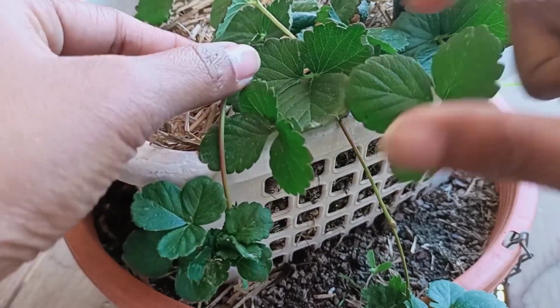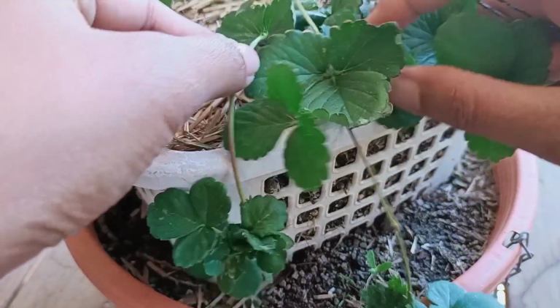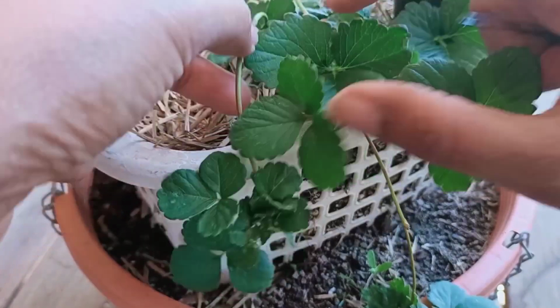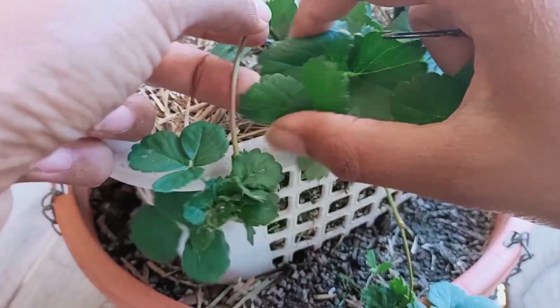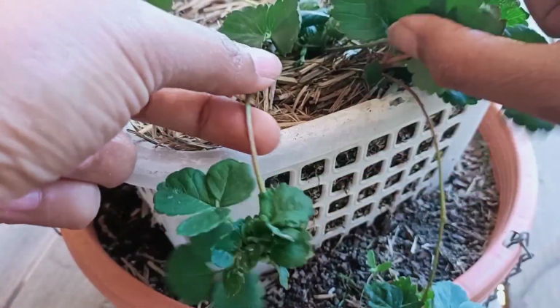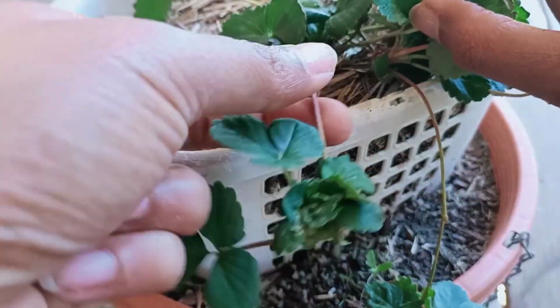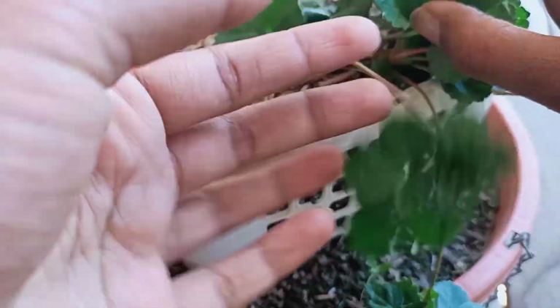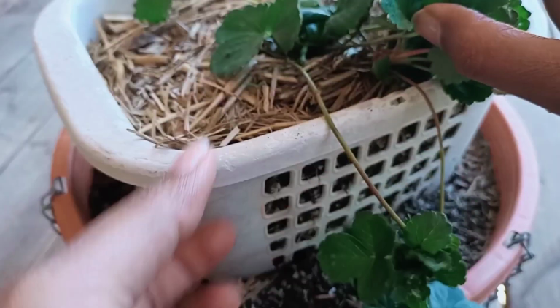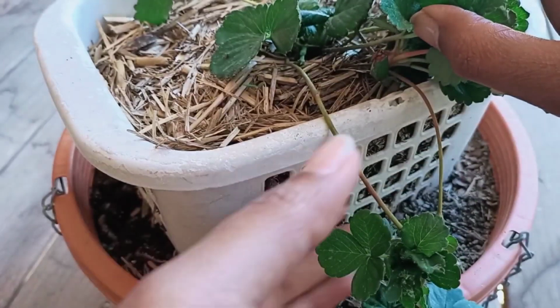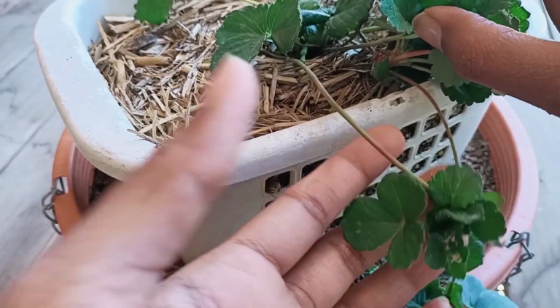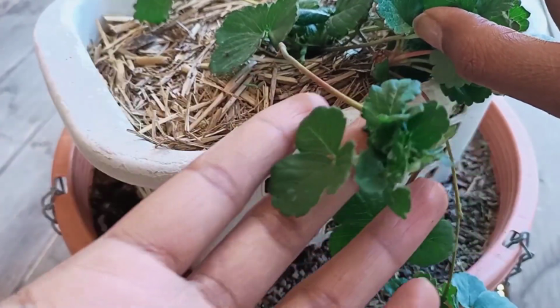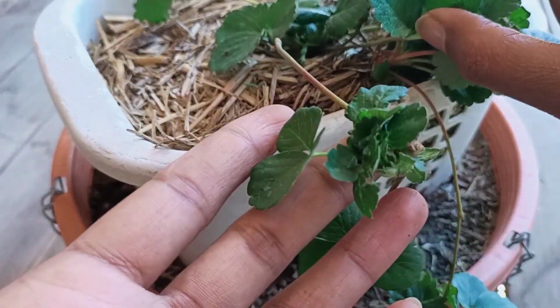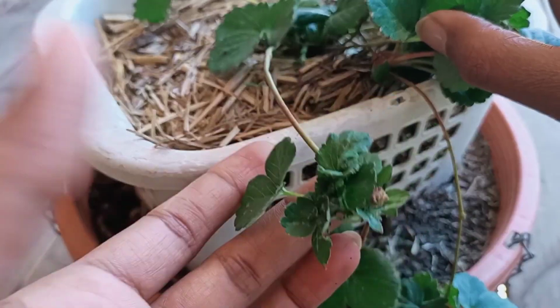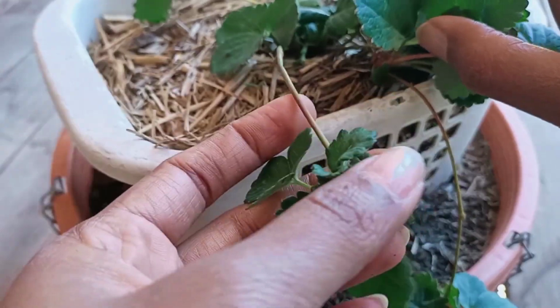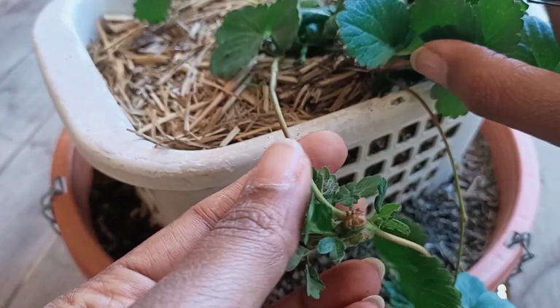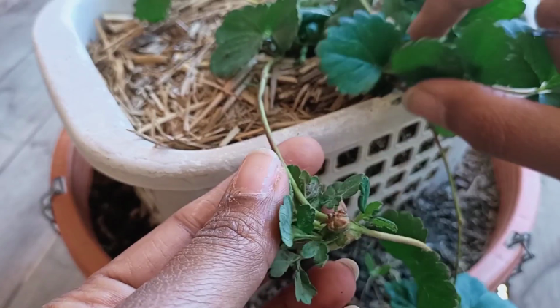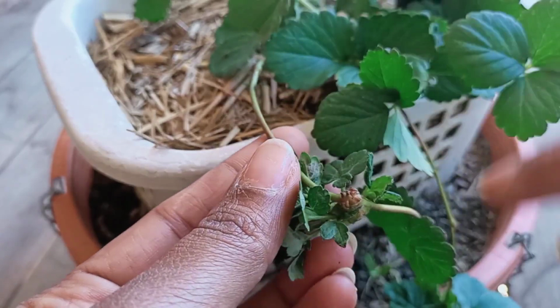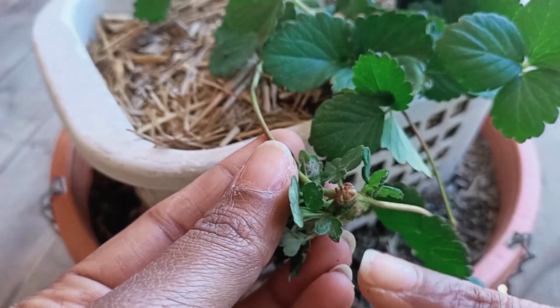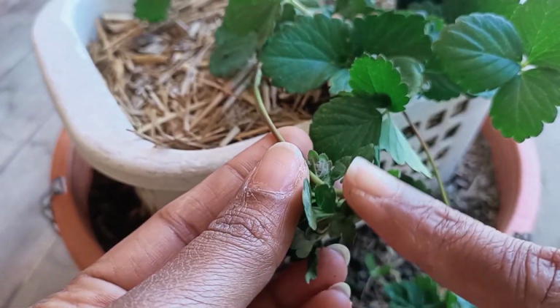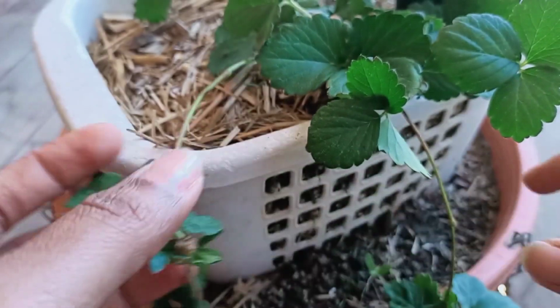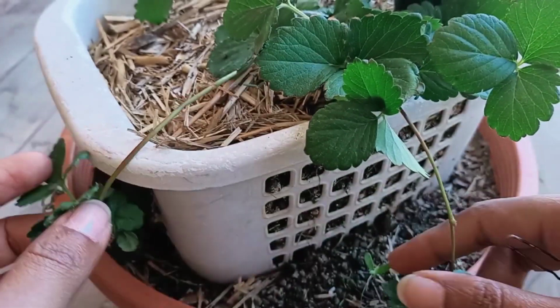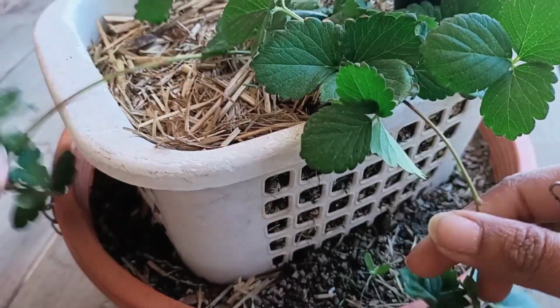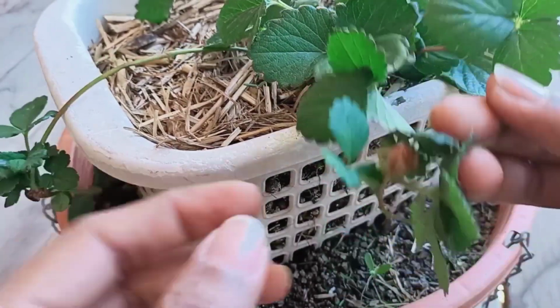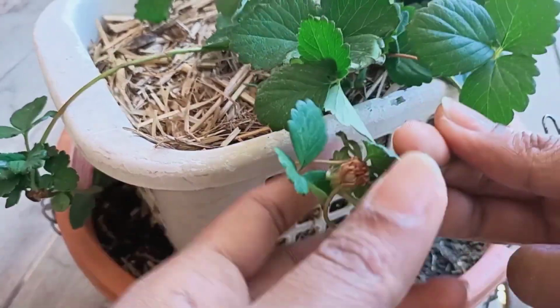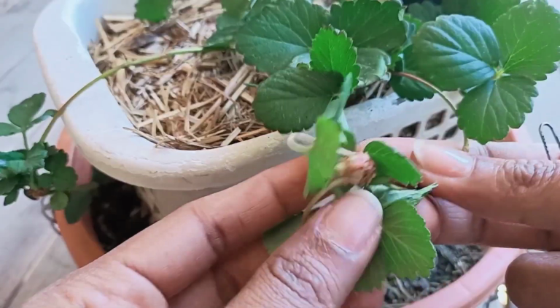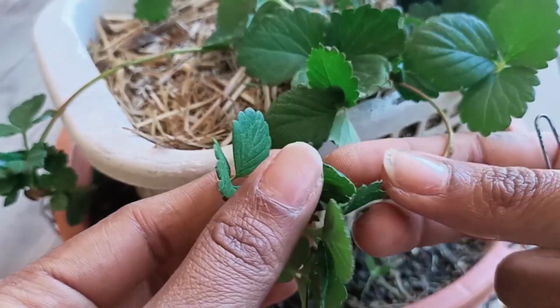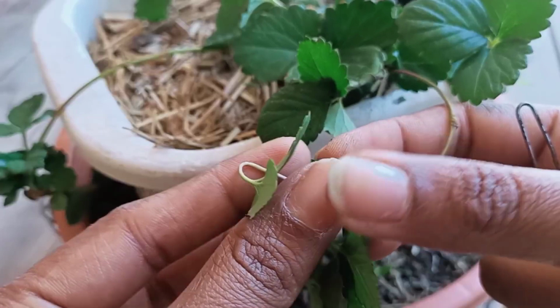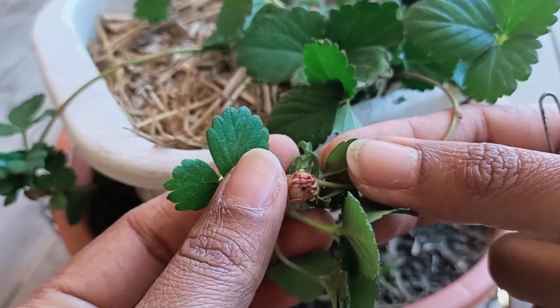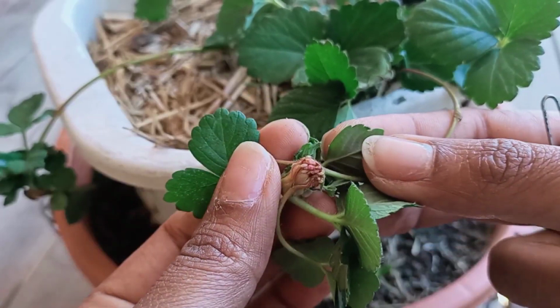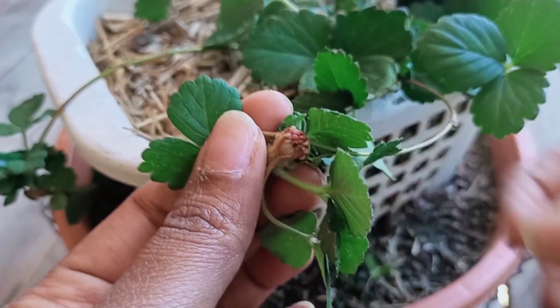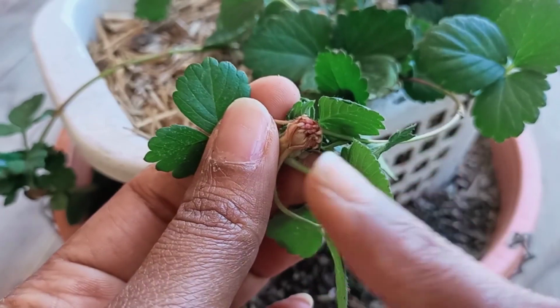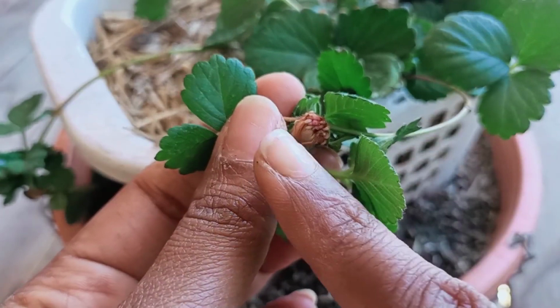These are called runners. See, this is like baby plants — you can see the roots here.